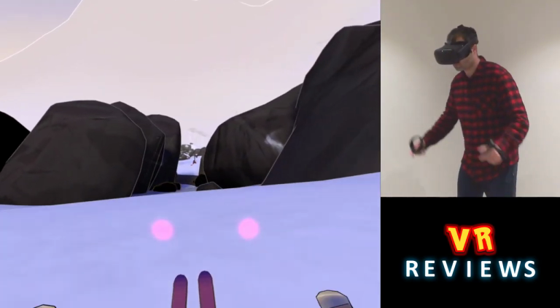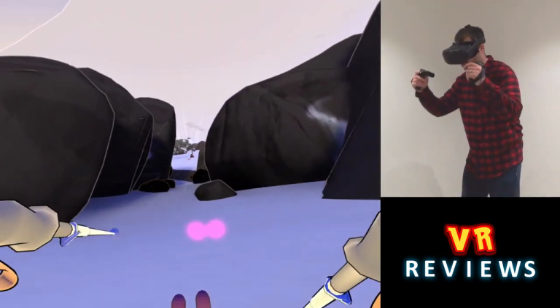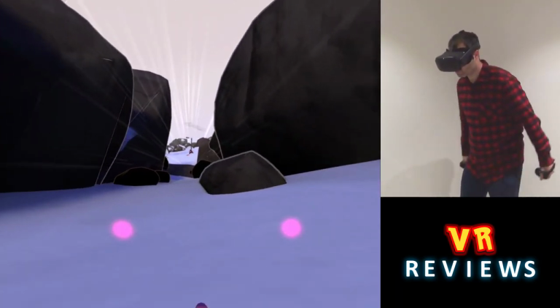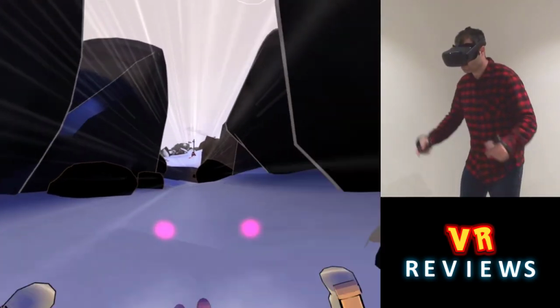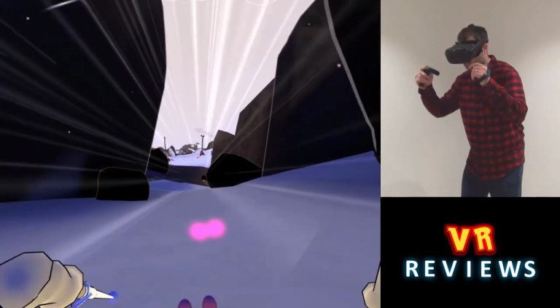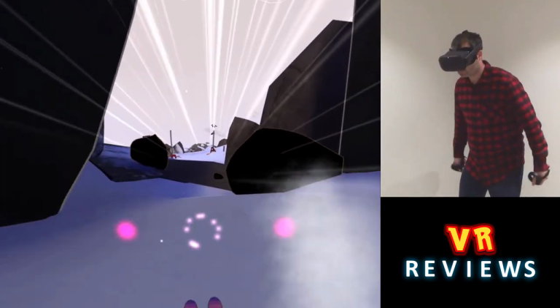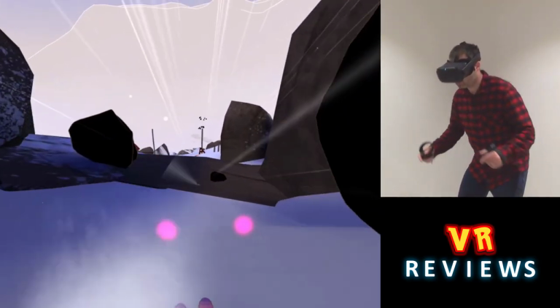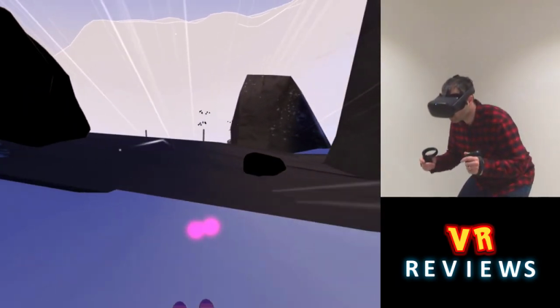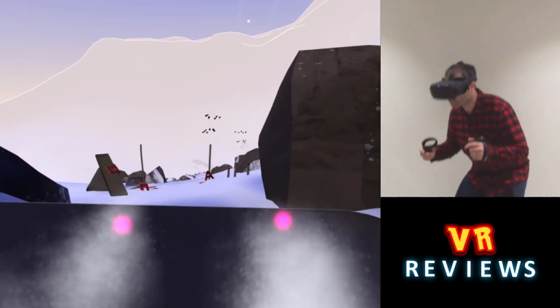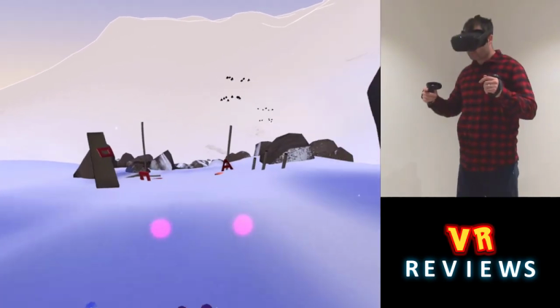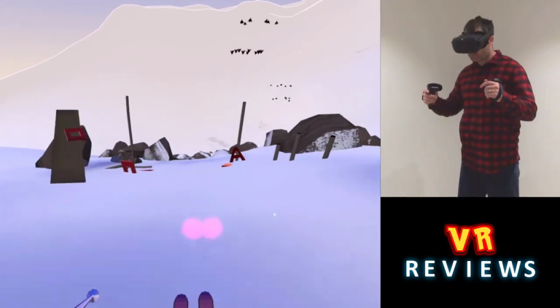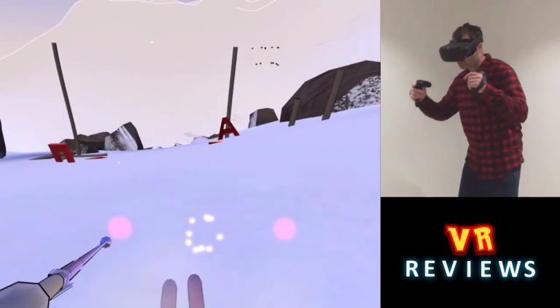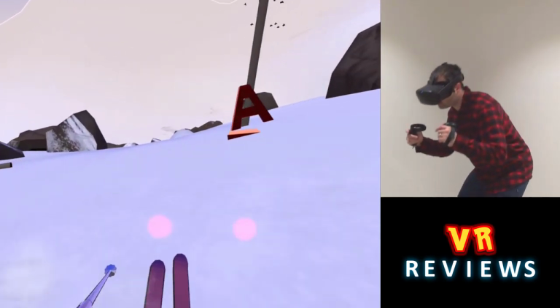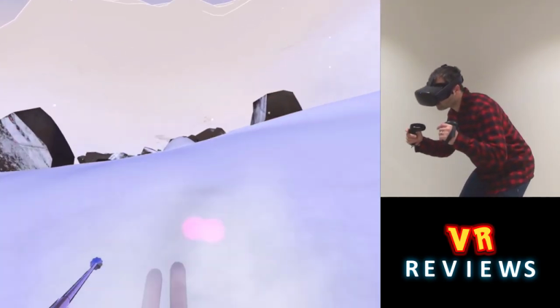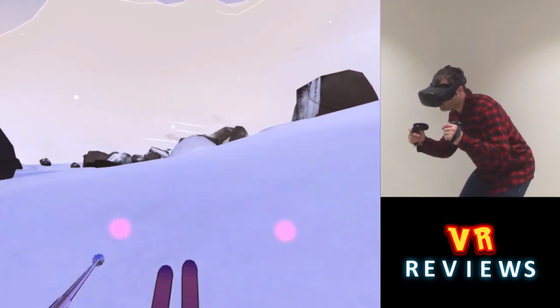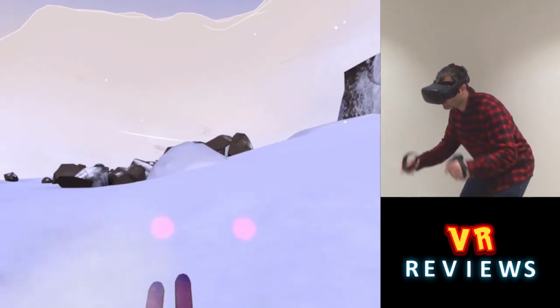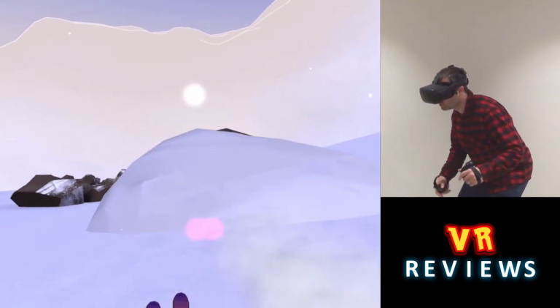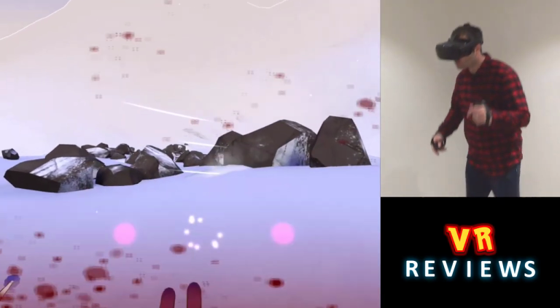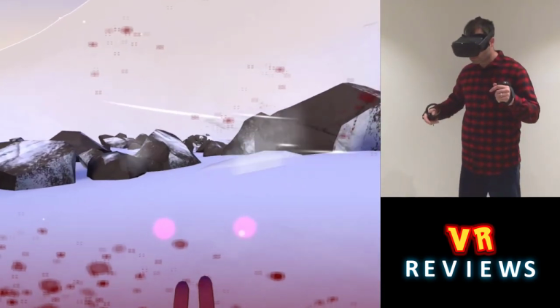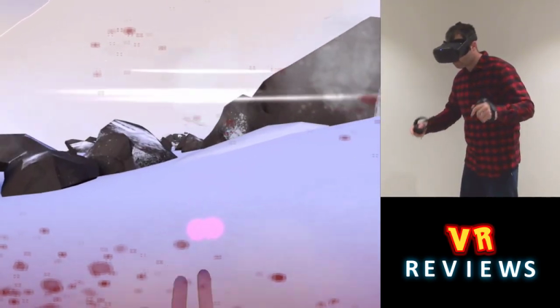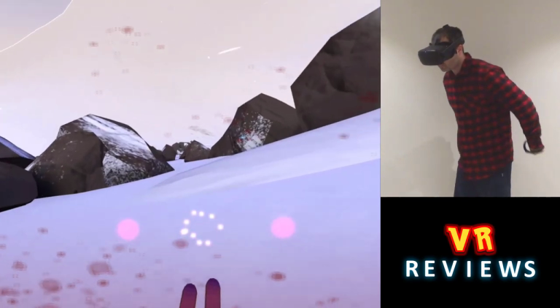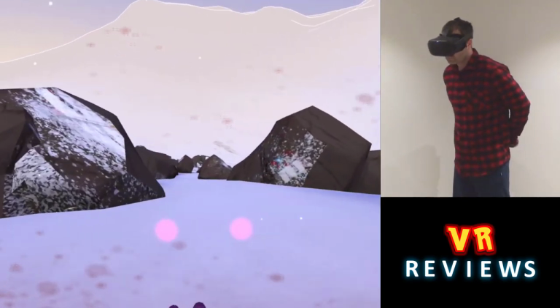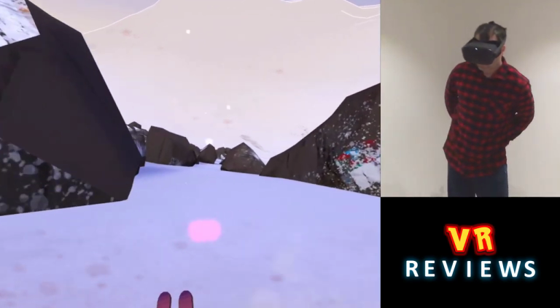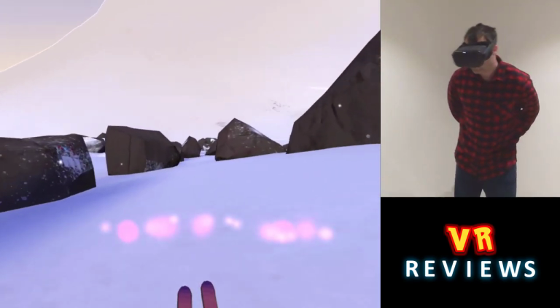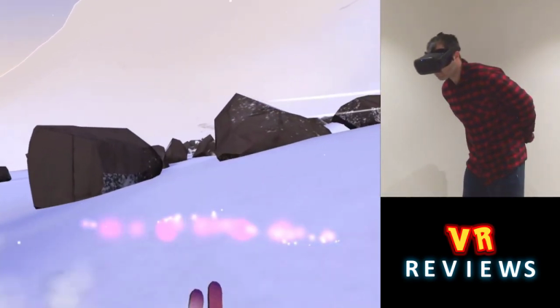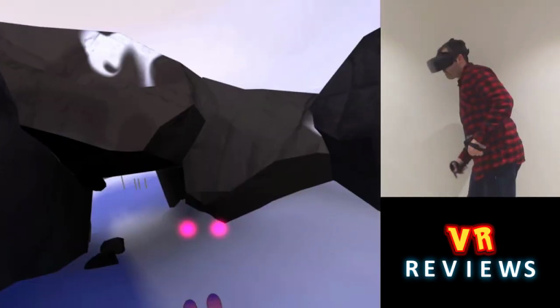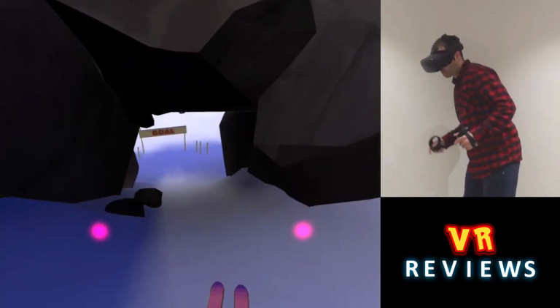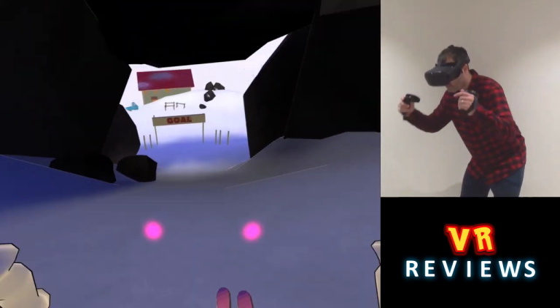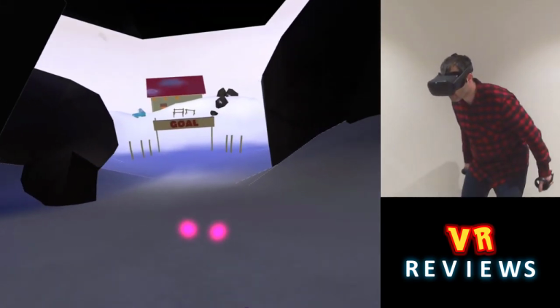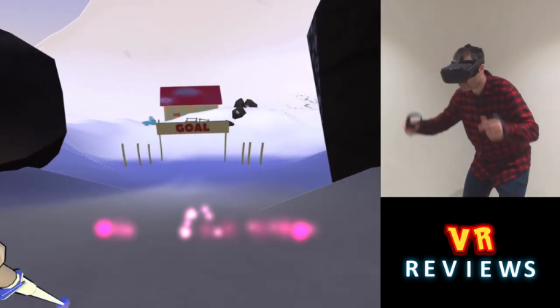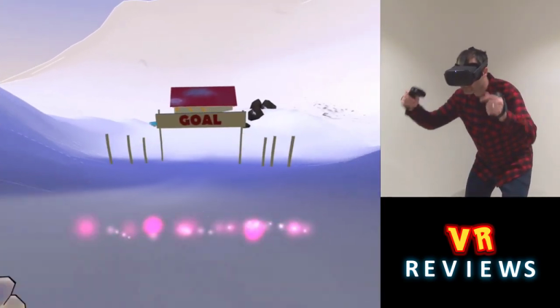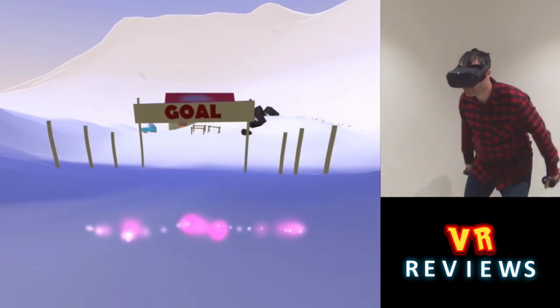There are some additional game mechanics. If you straighten up from a crouching position you perform a jump, like you see here. You also get hurt when you hit obstacles — you can't take too many hits otherwise the course will restart. And just by crouching you can also increase your speed.